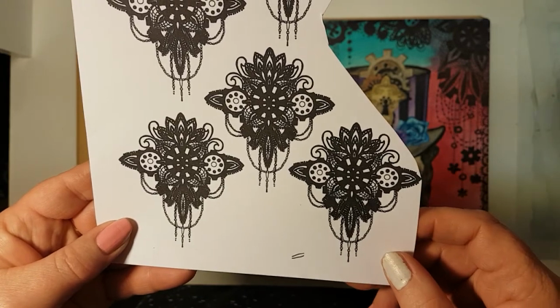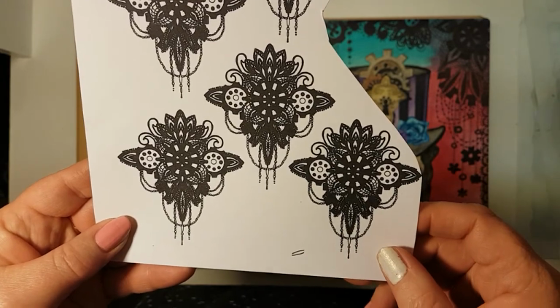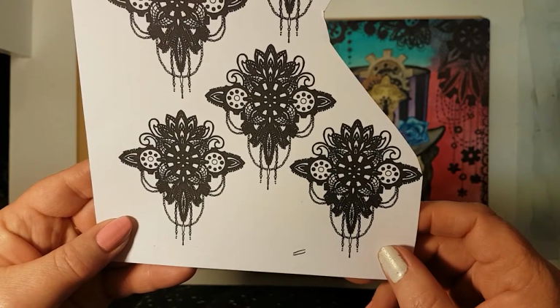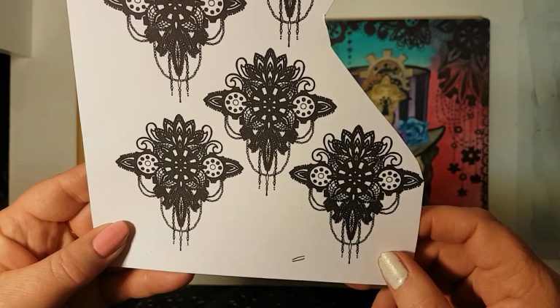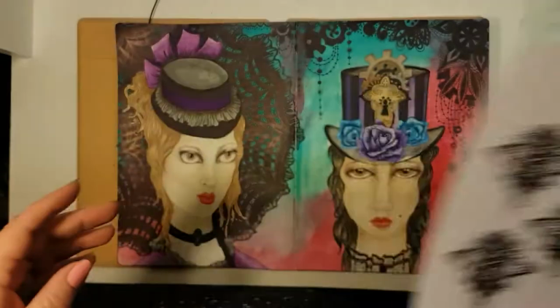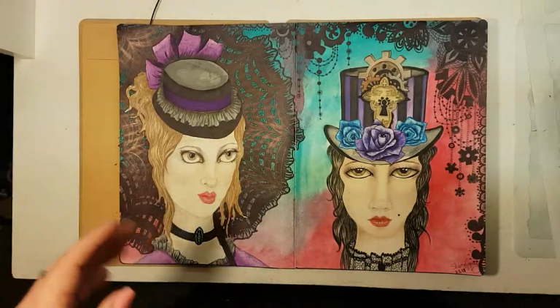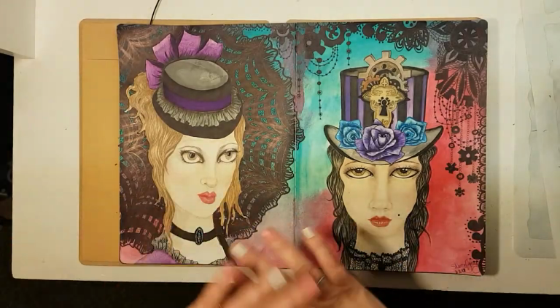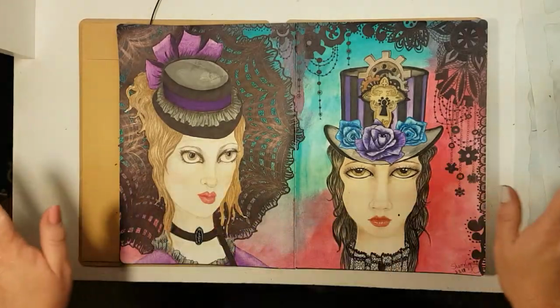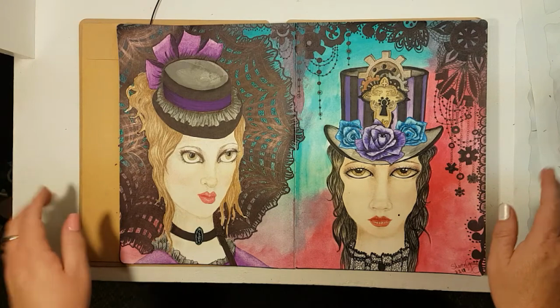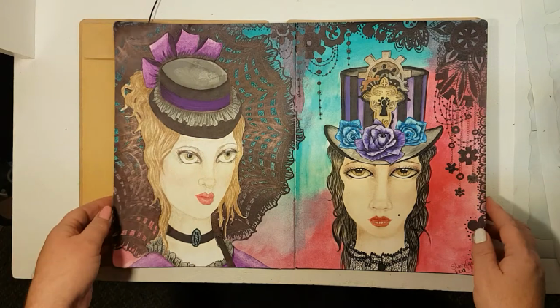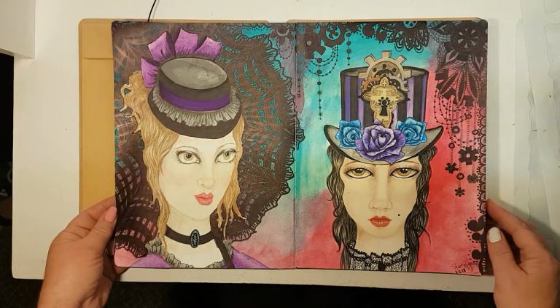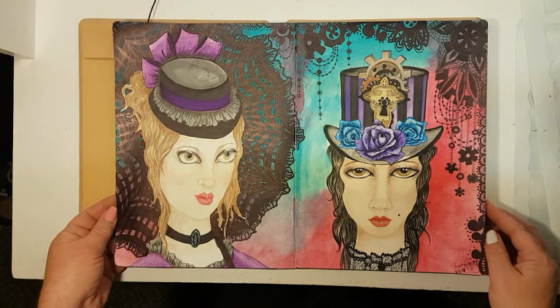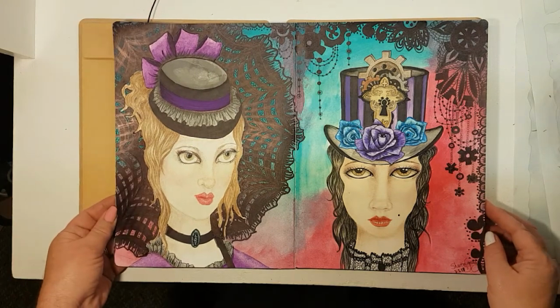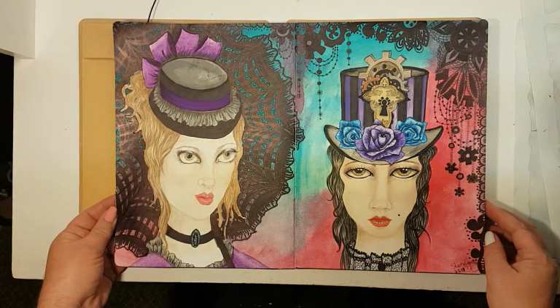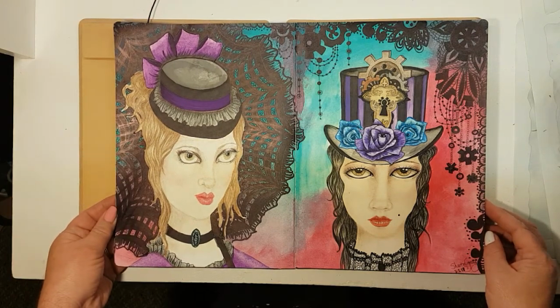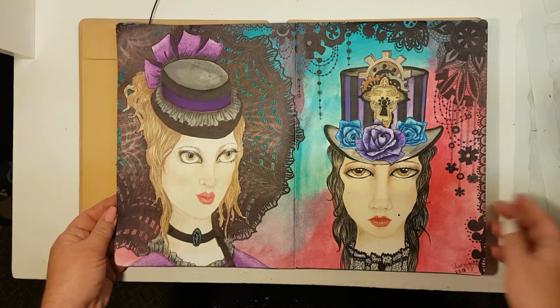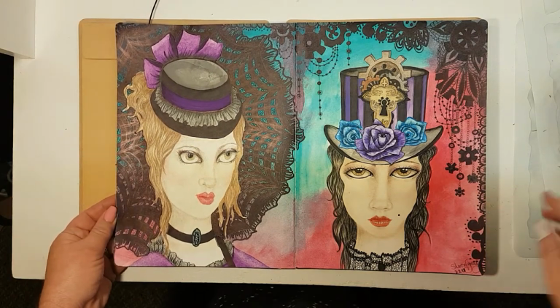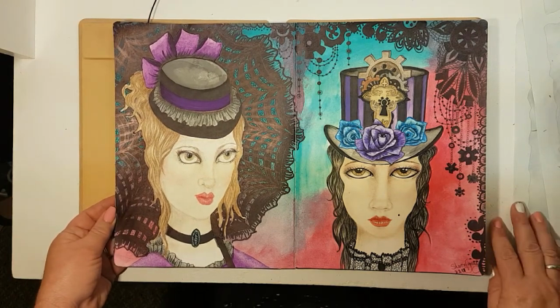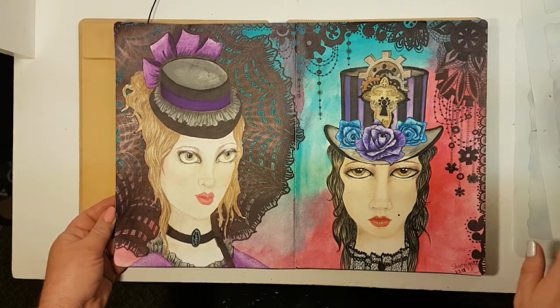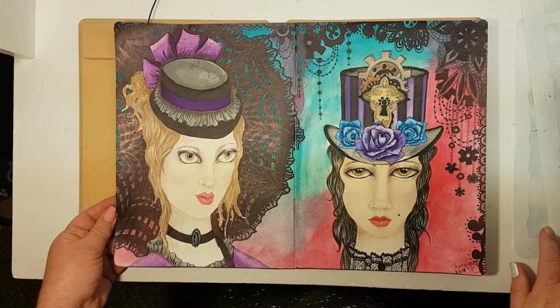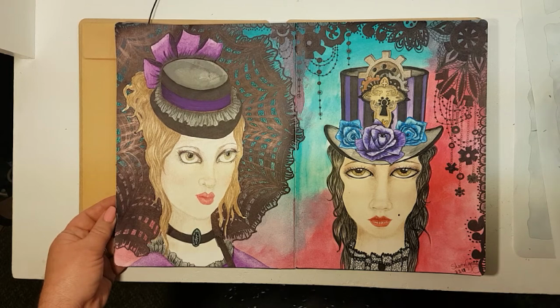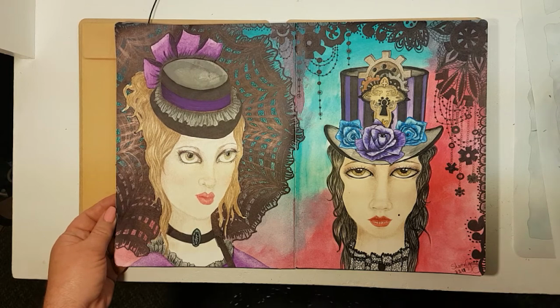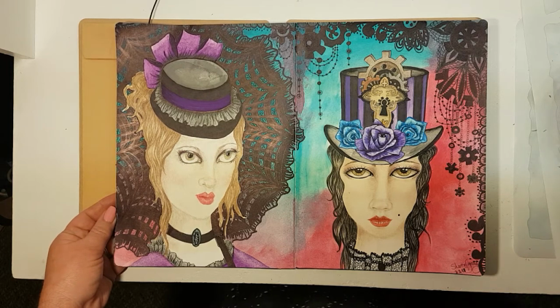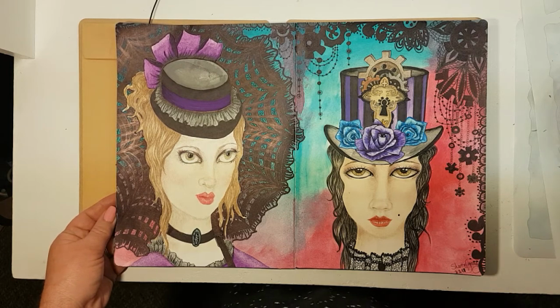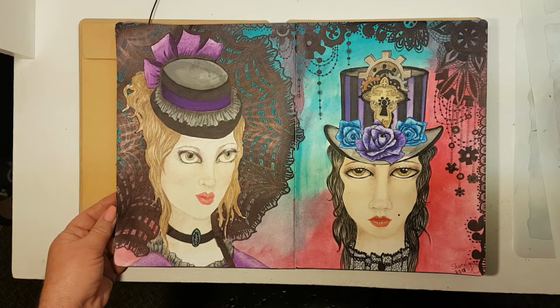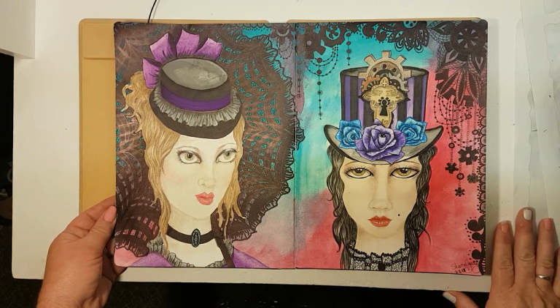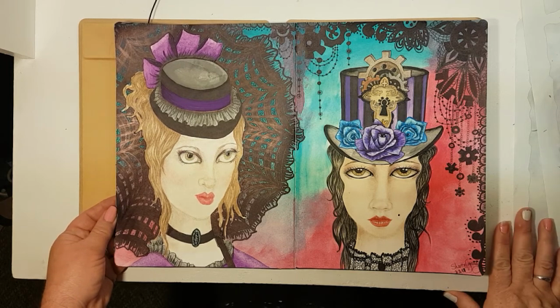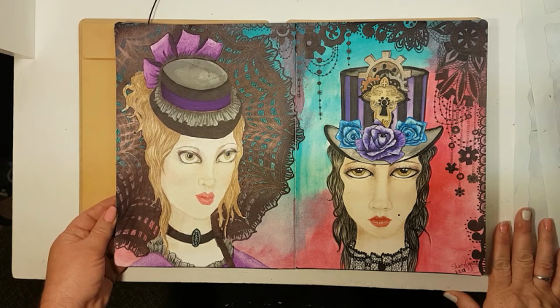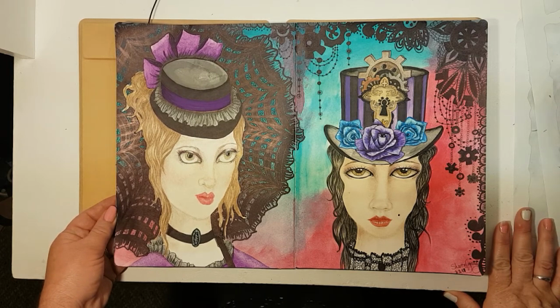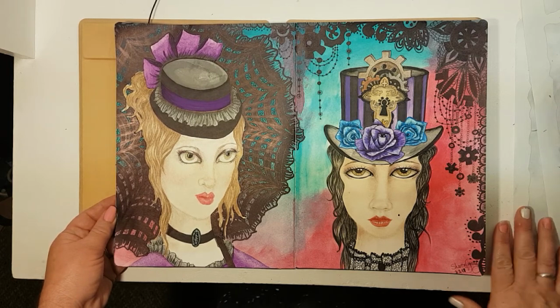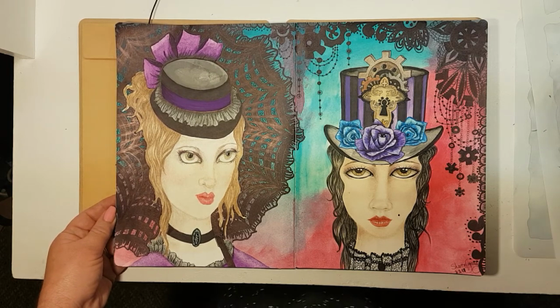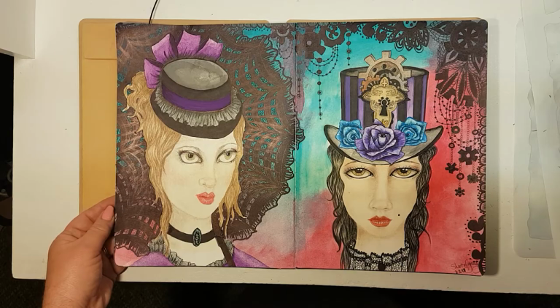But anyway, this is the finished product — let me know what you think, leave a comment down below. If you haven't subscribed, click the button. Bless you all, take care, bye!